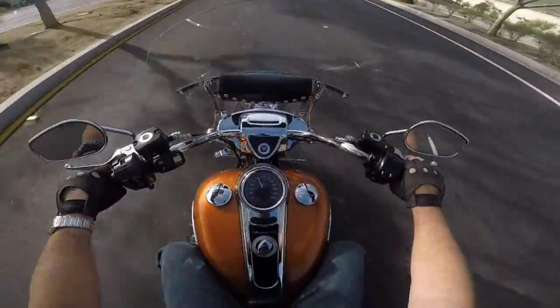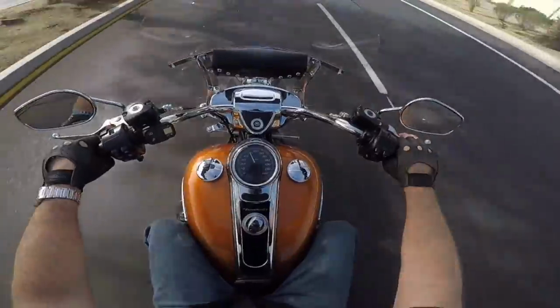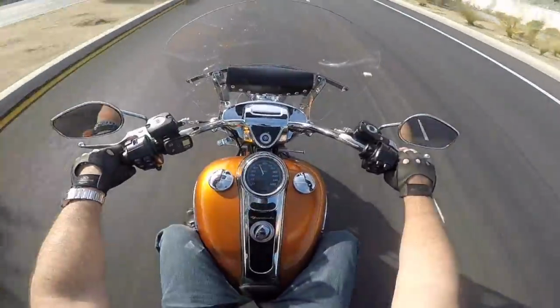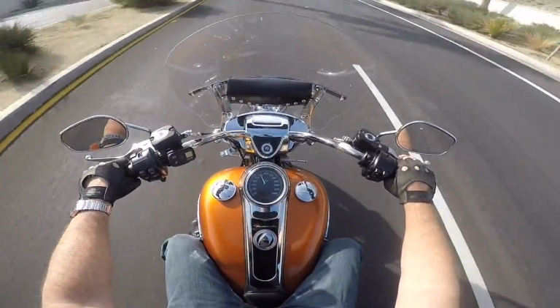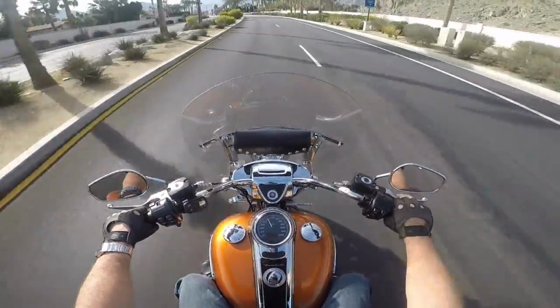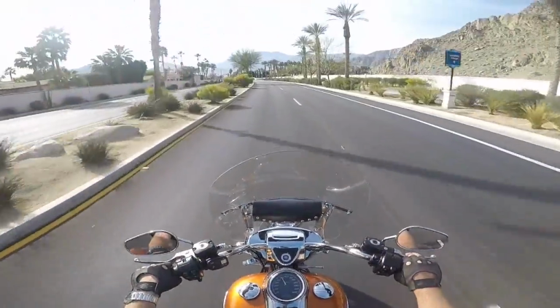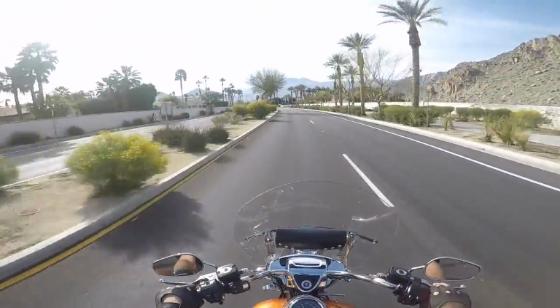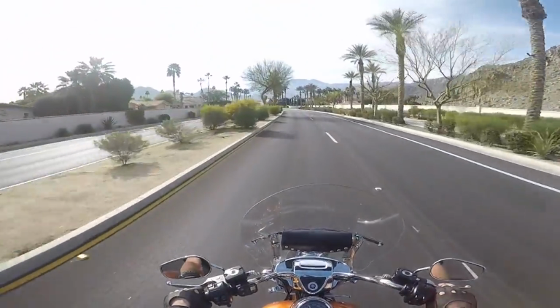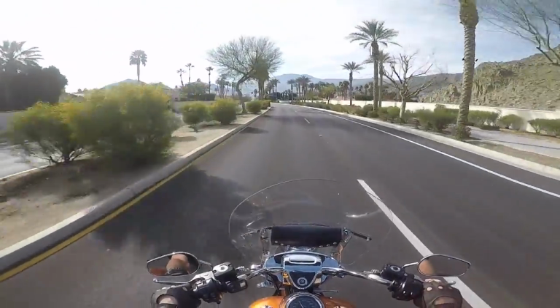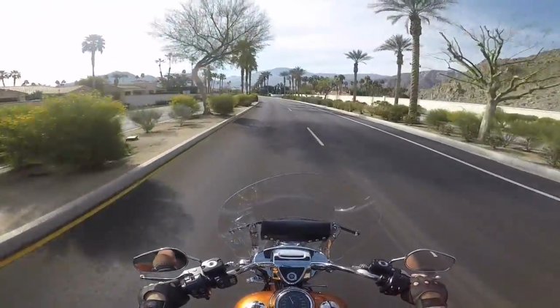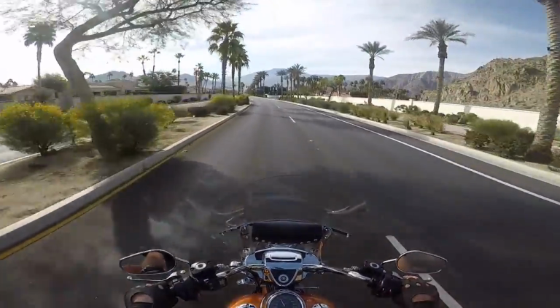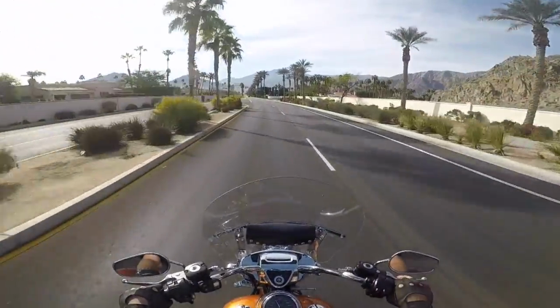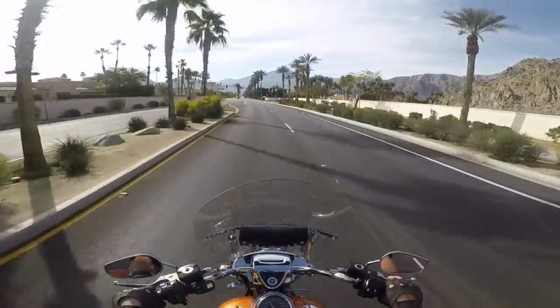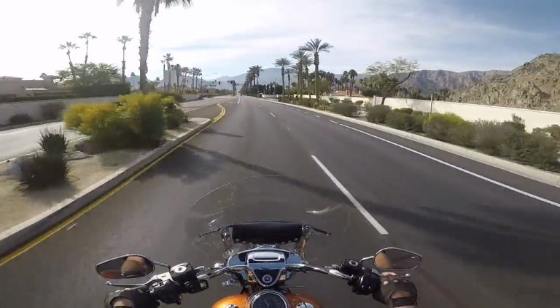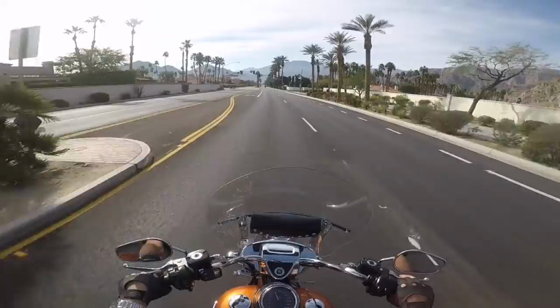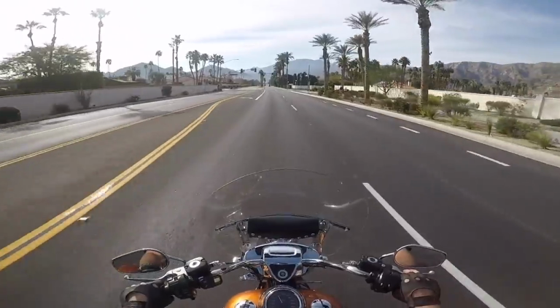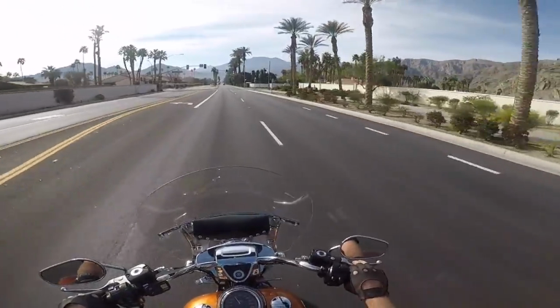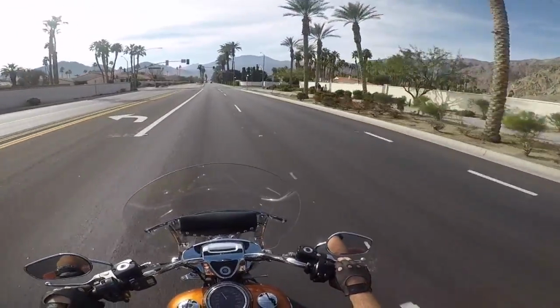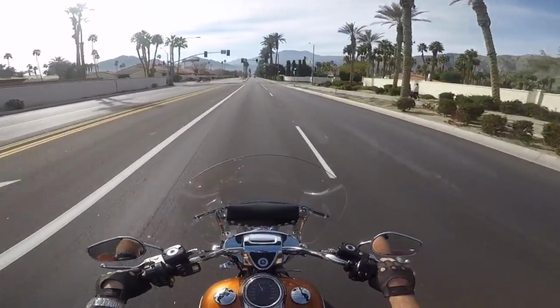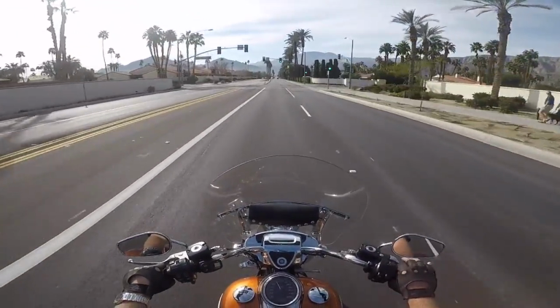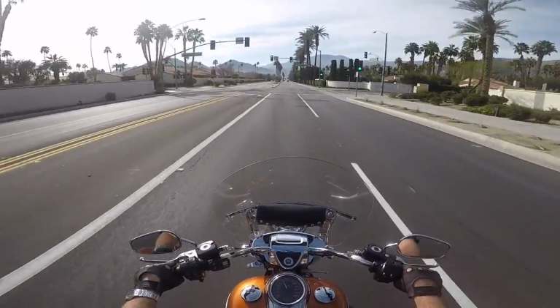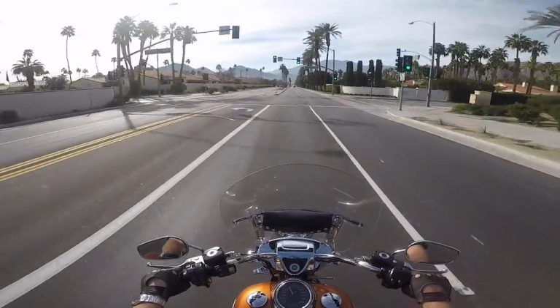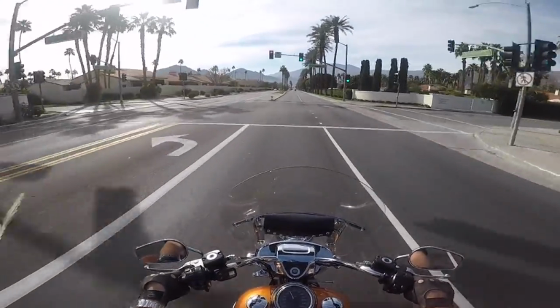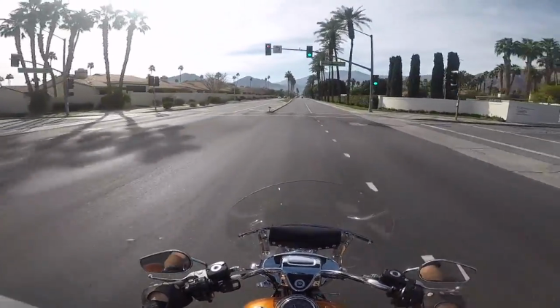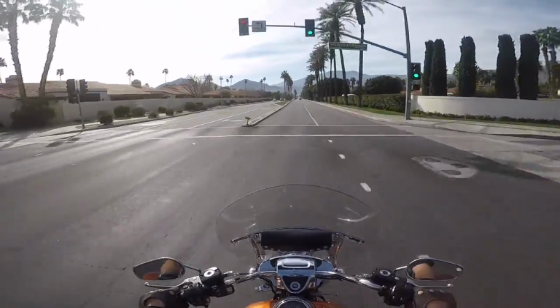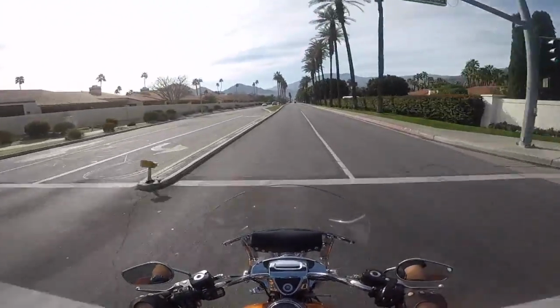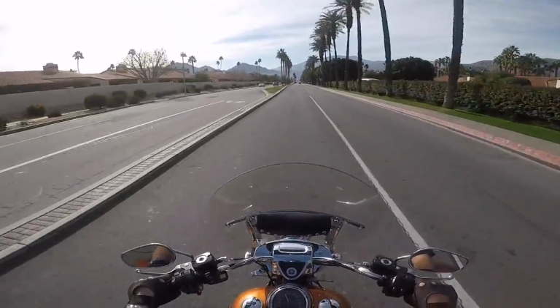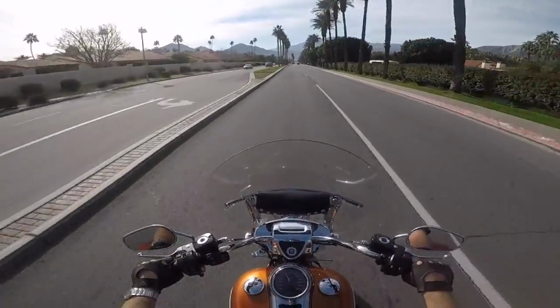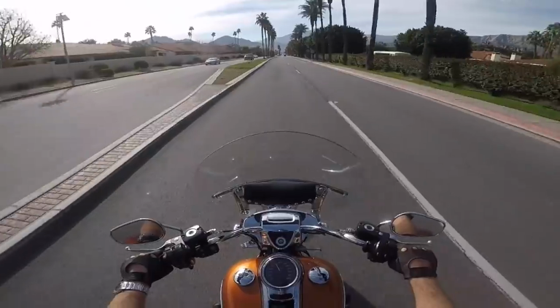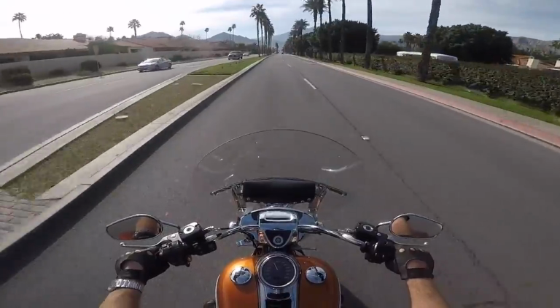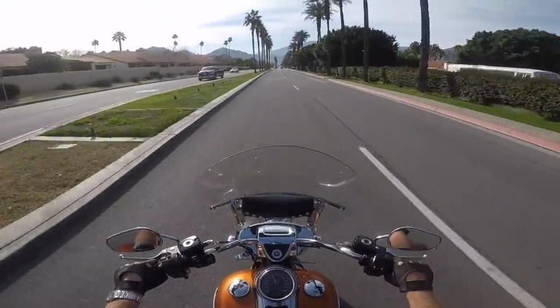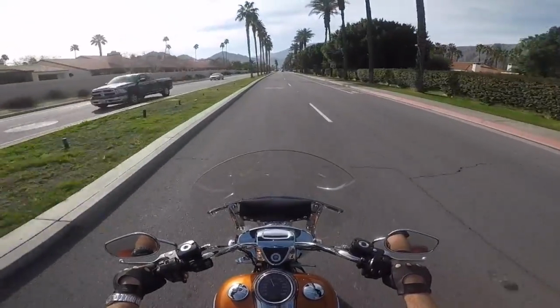We've had it two years and it's got 6,000 miles on it. But as long as she enjoys it, that's all that matters.